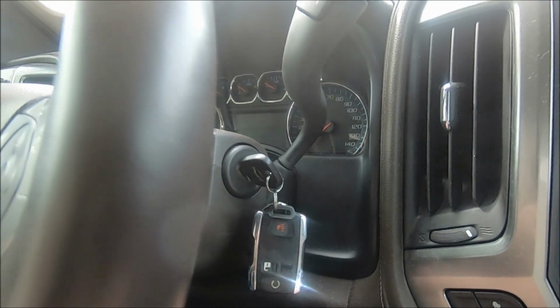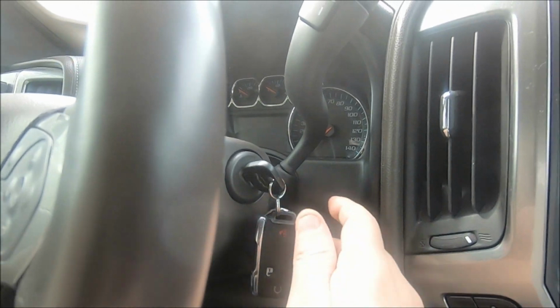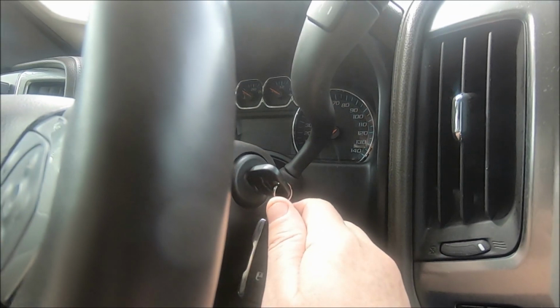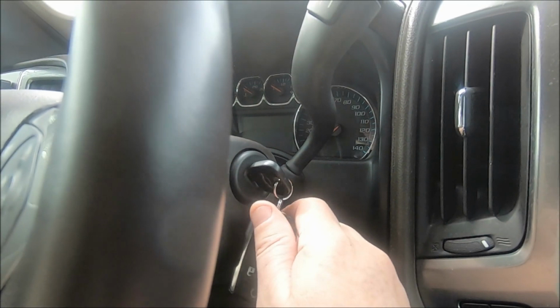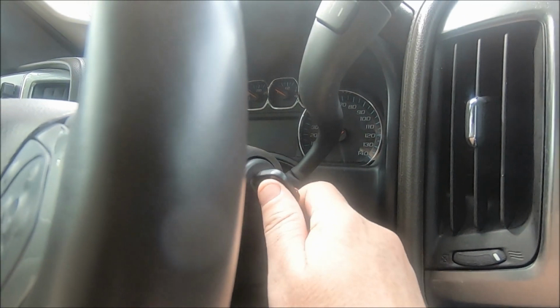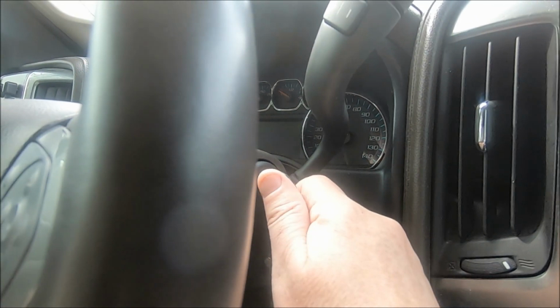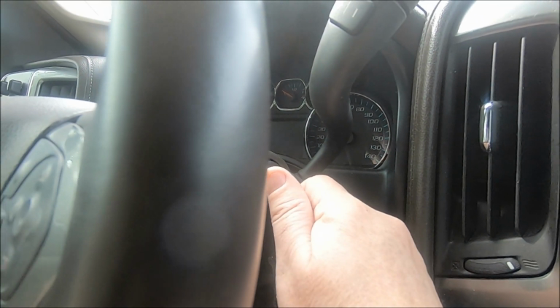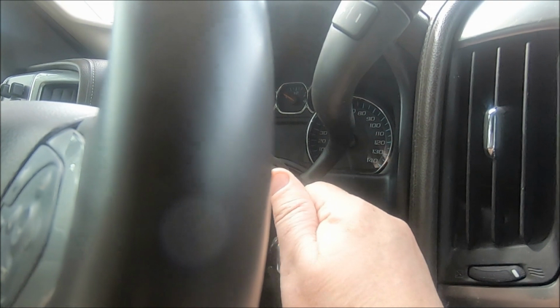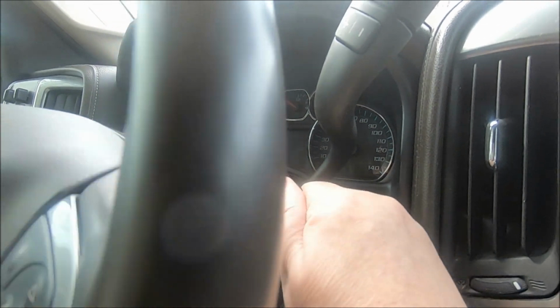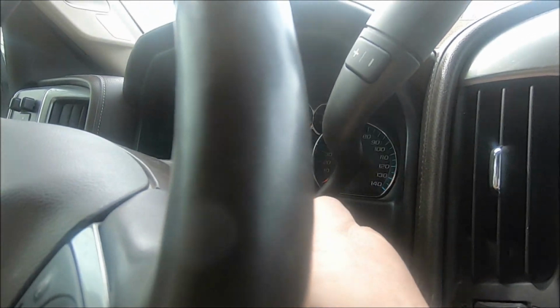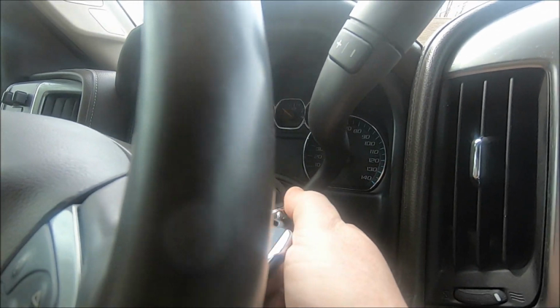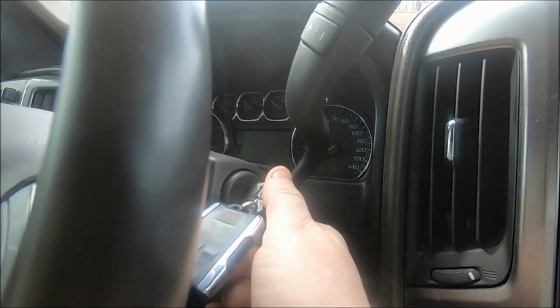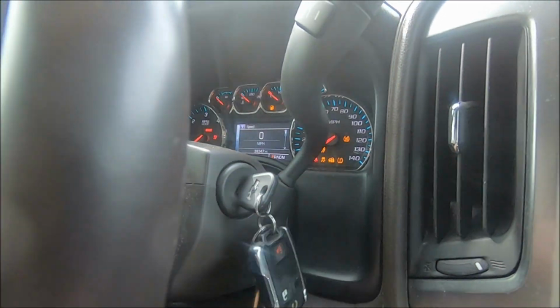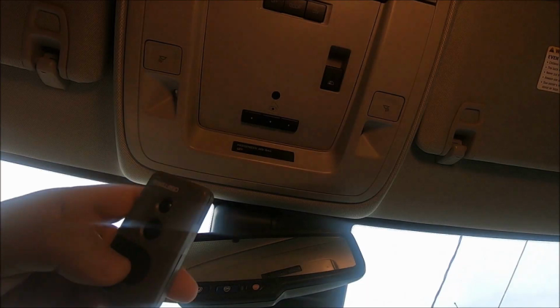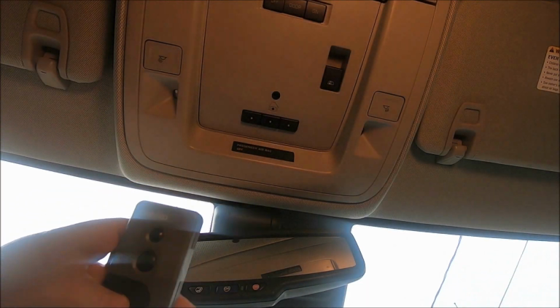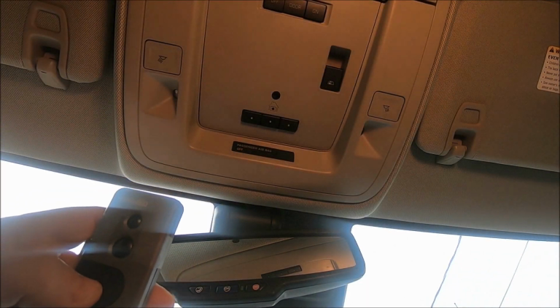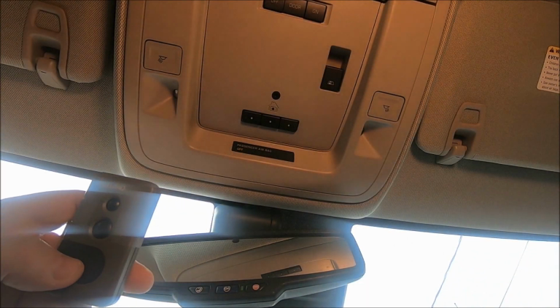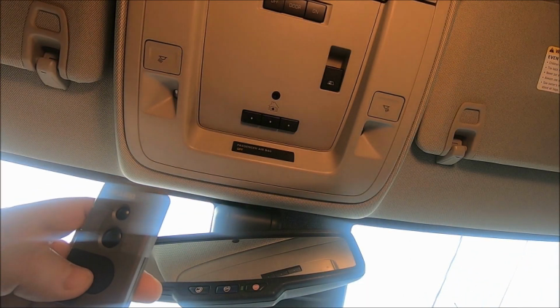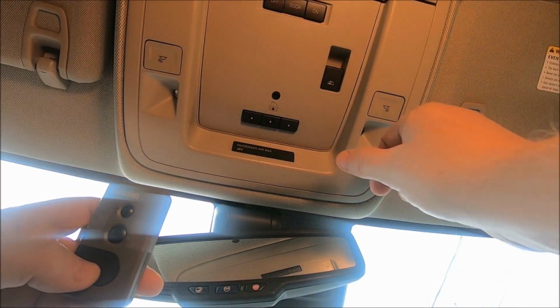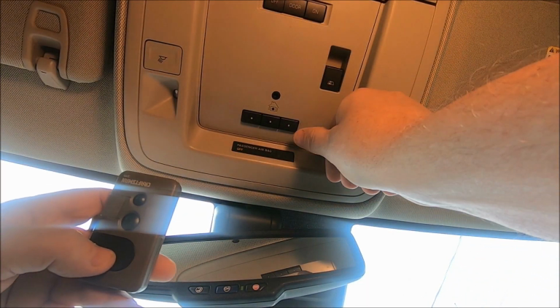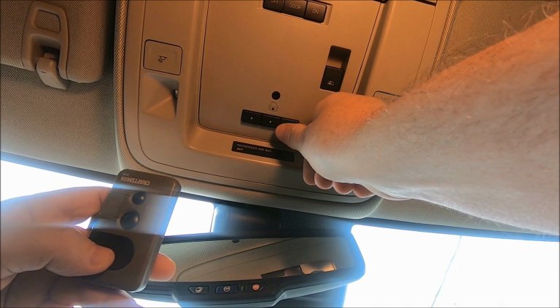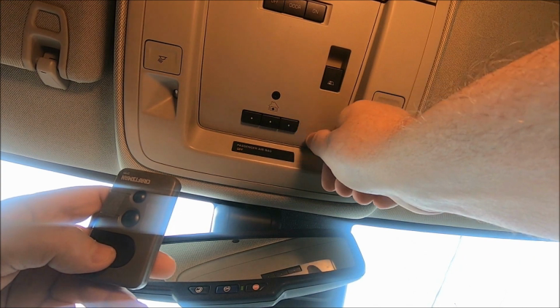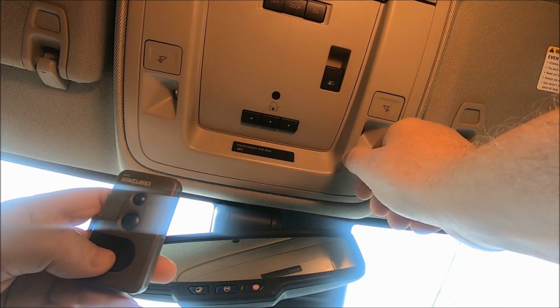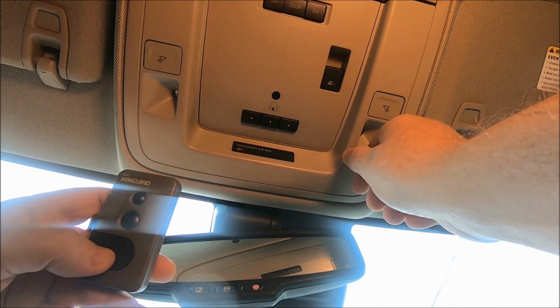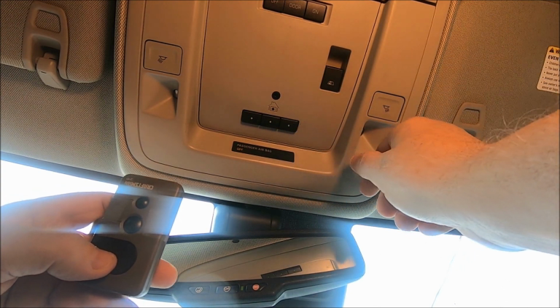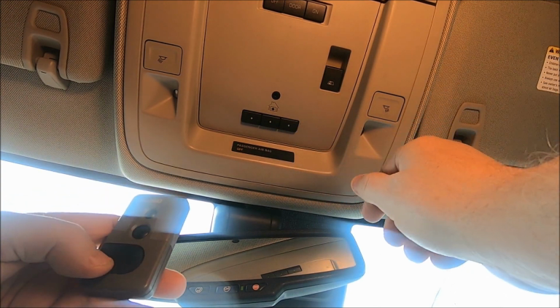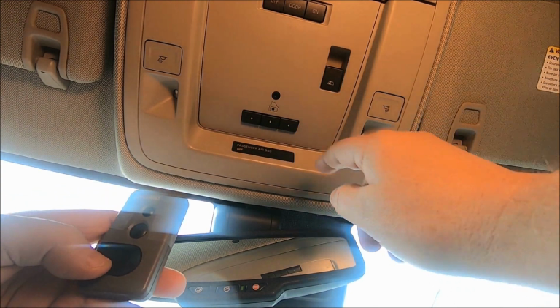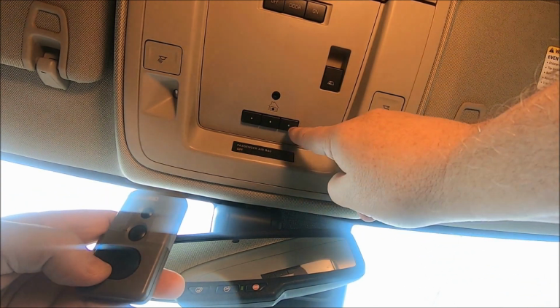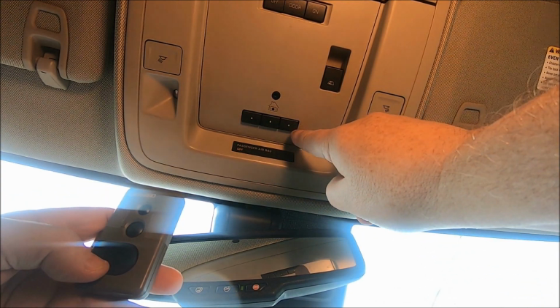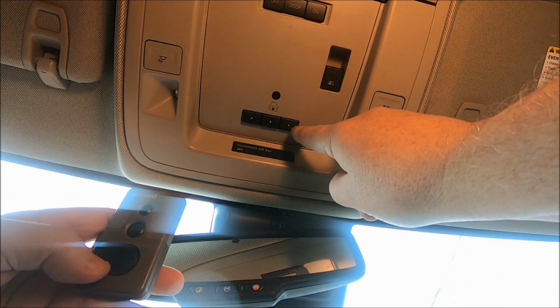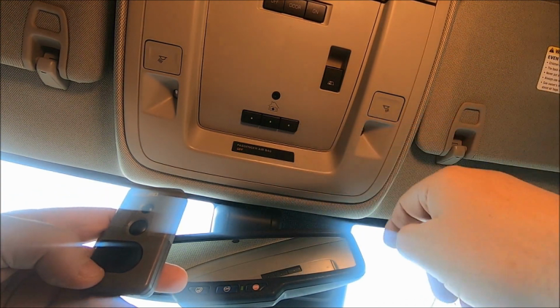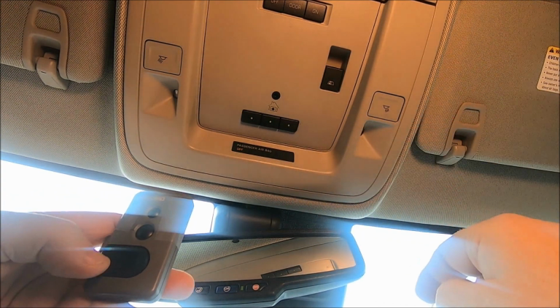Next thing we want to do is start our engine. Then we want to pick one of the three buttons that we want to program — I'm going to pick the one here on the right.